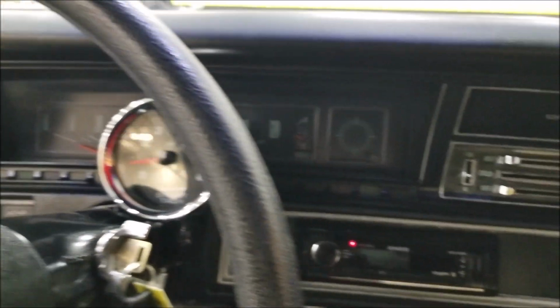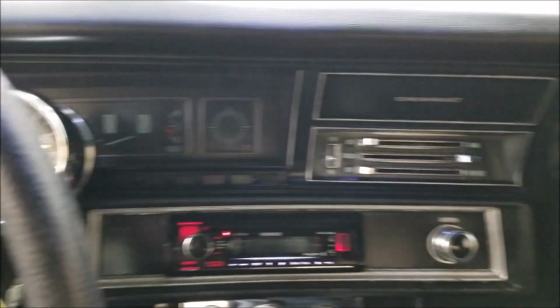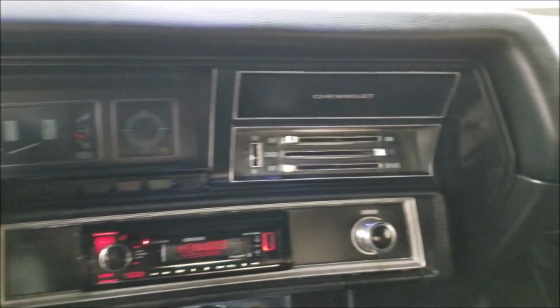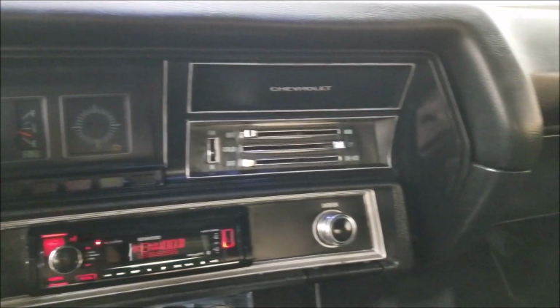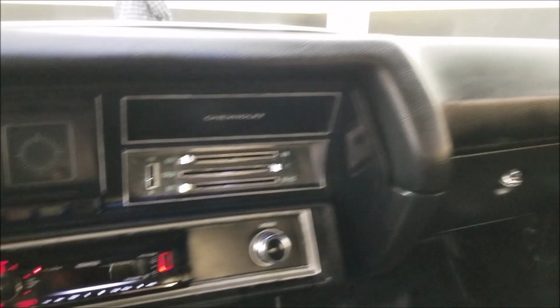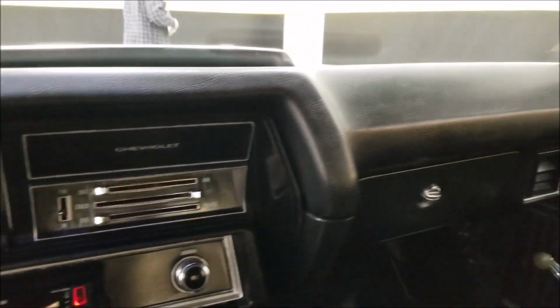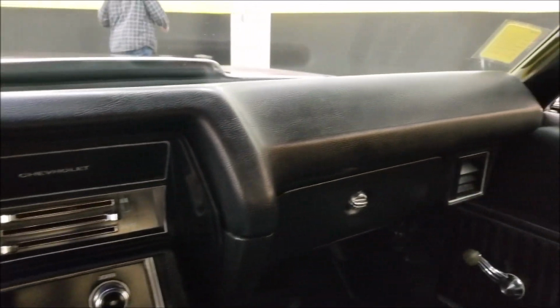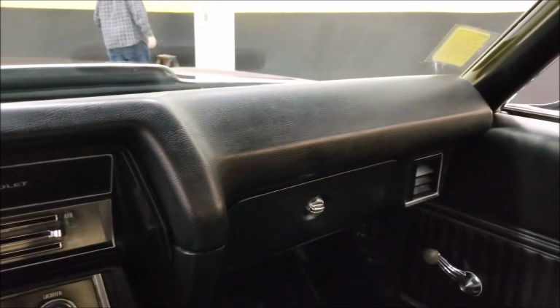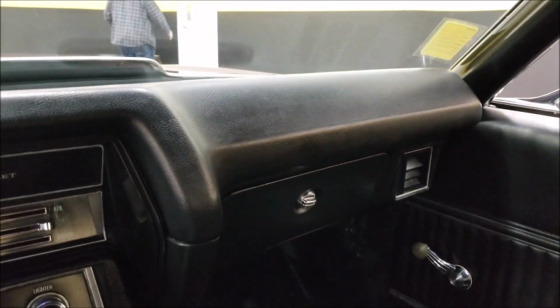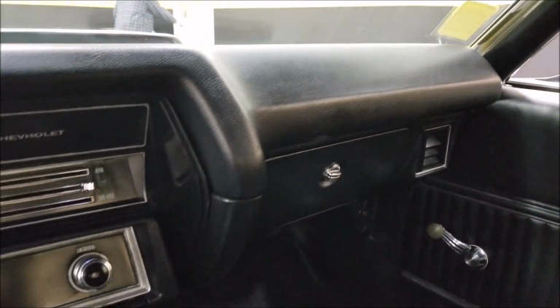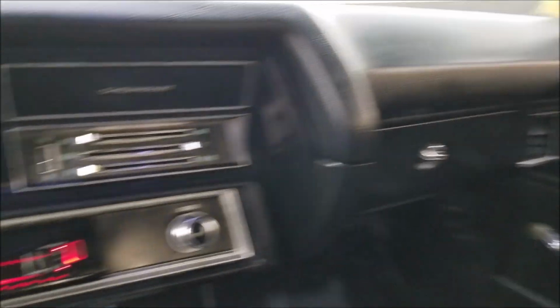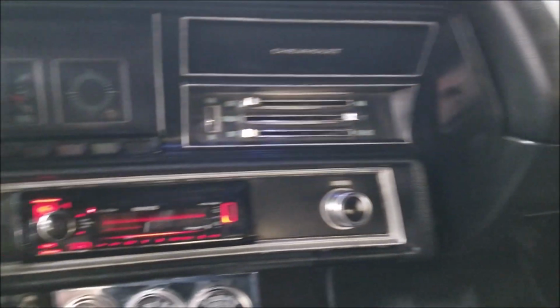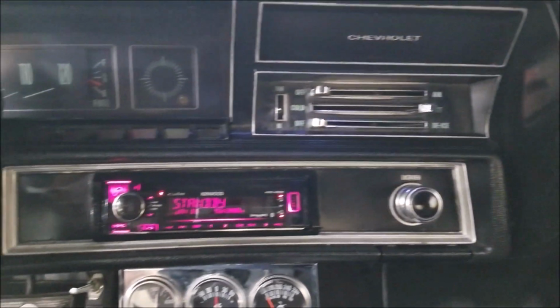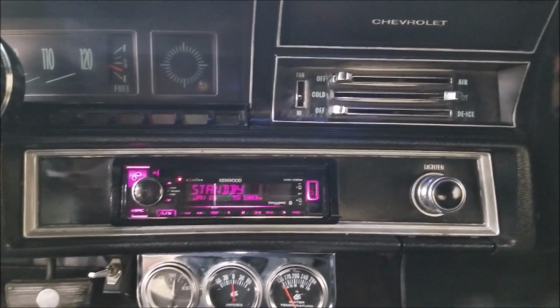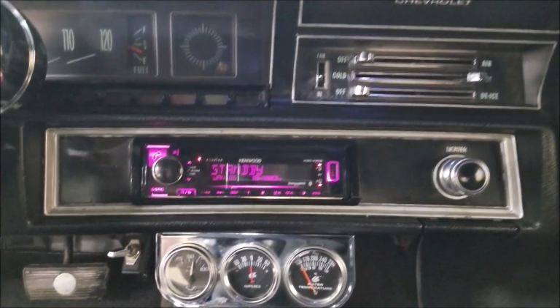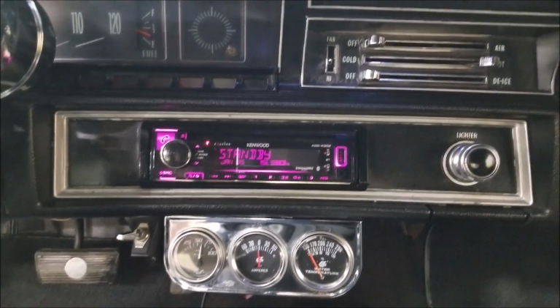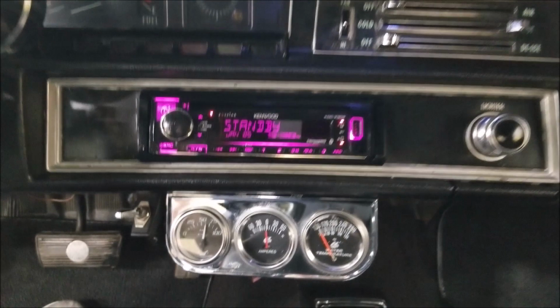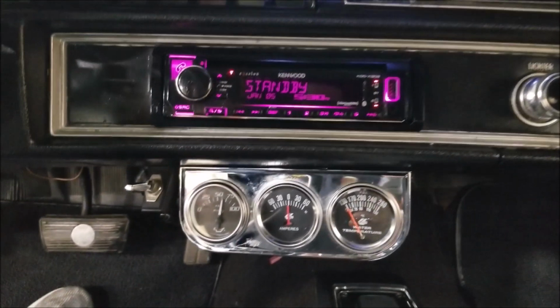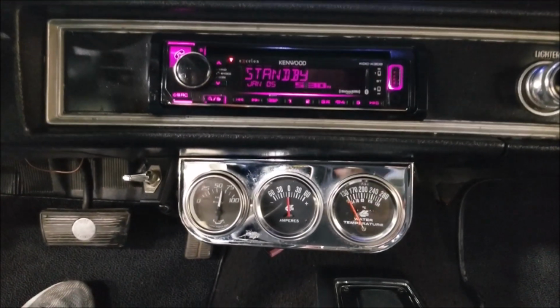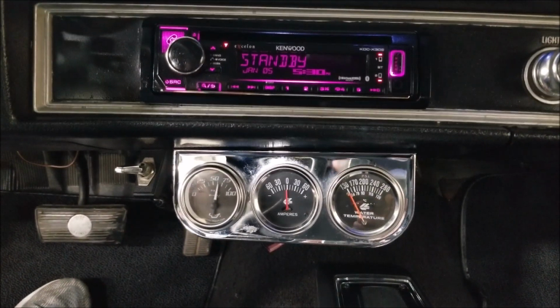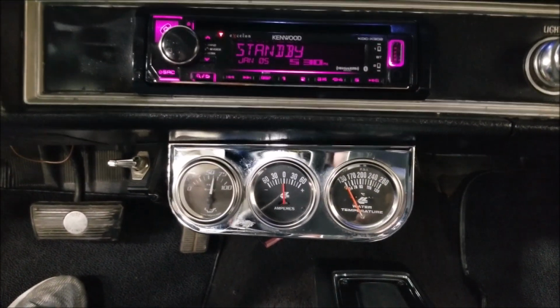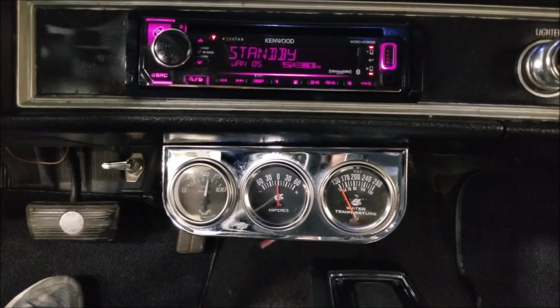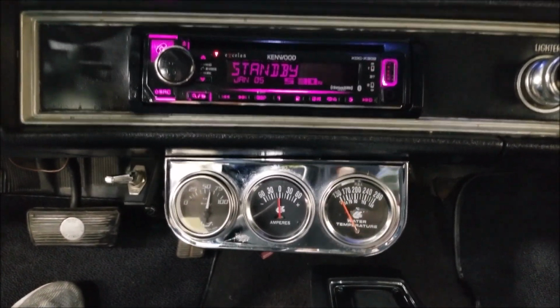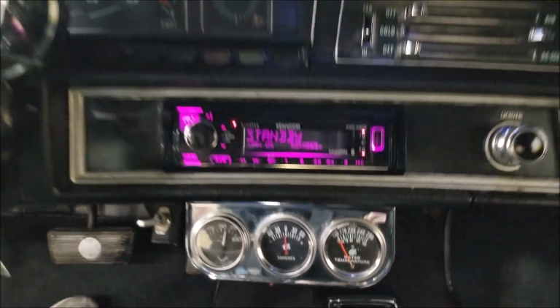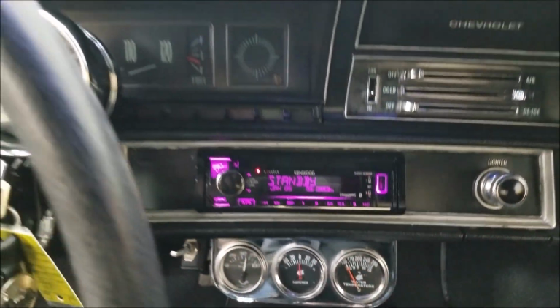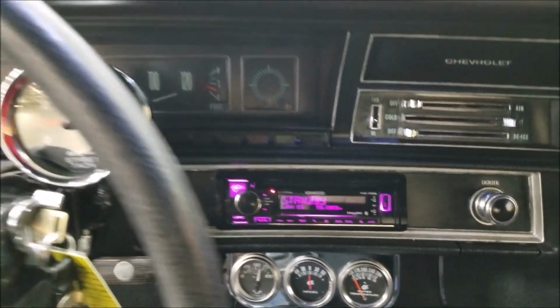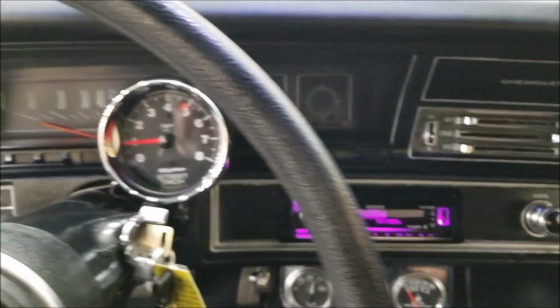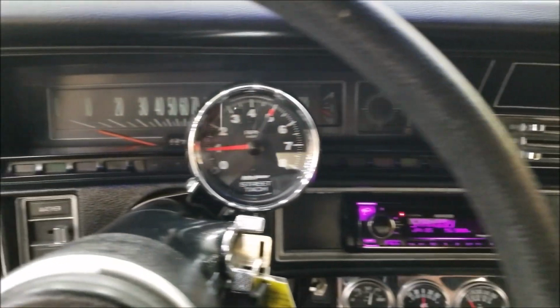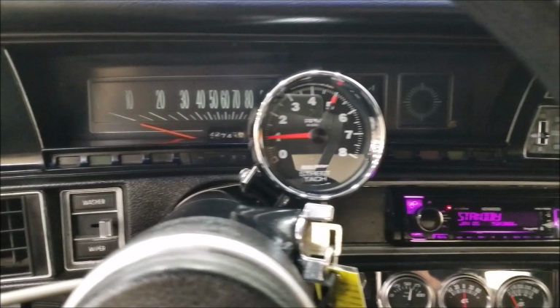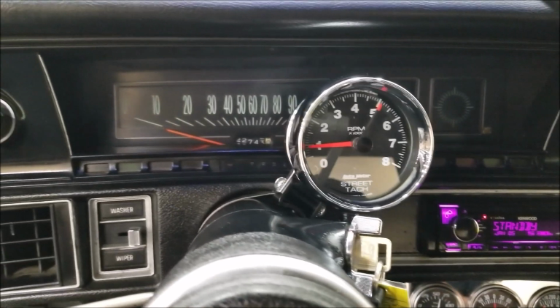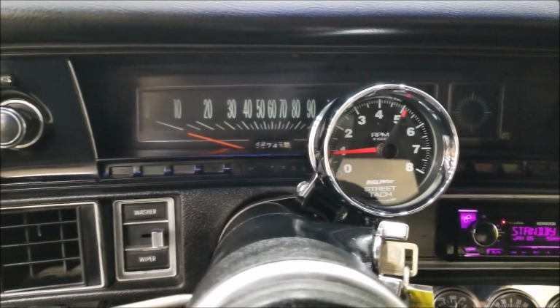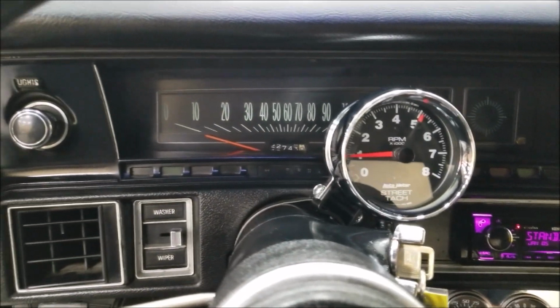Starts easily. It's a mid-70s 454, FYI. It has a Kenwood stereo system — wipers do work too. The aftermarket set of gauges and tach are working.